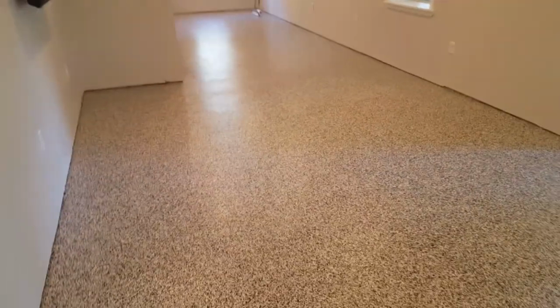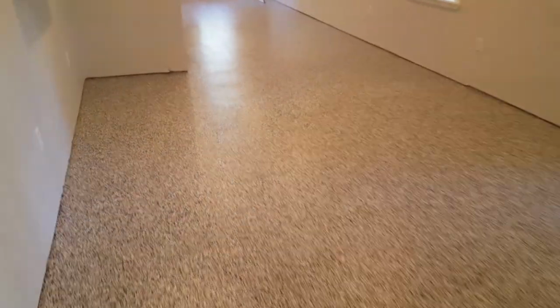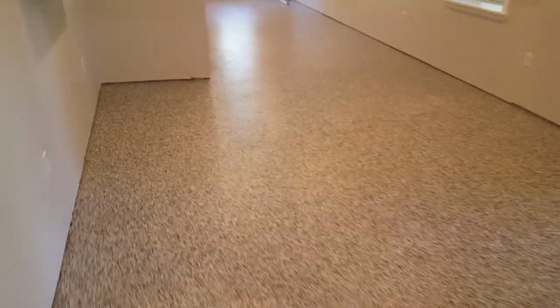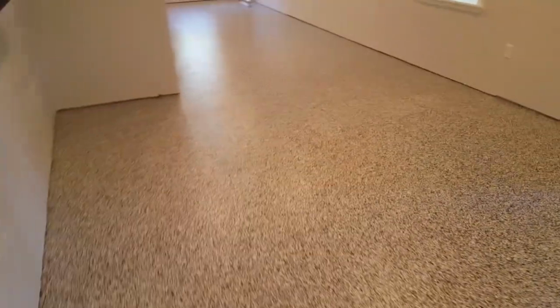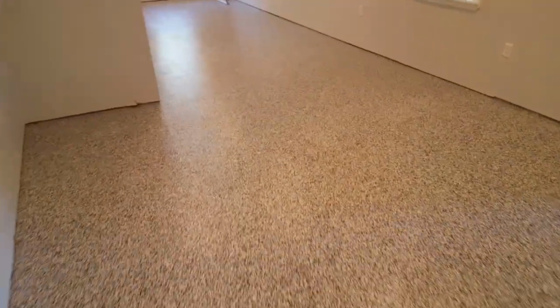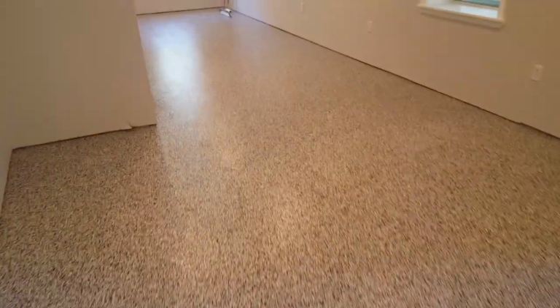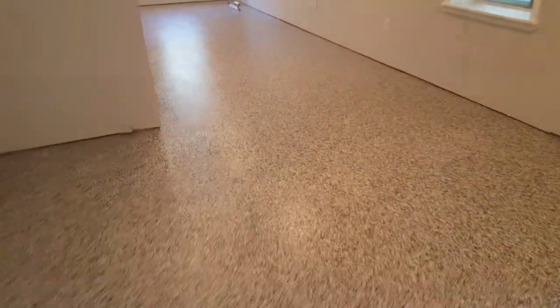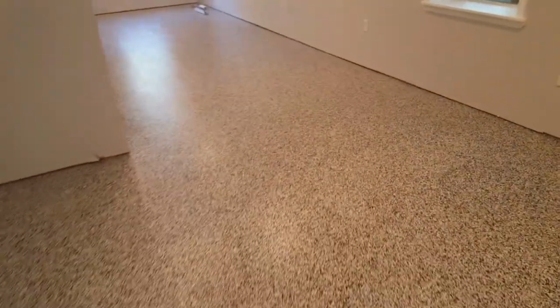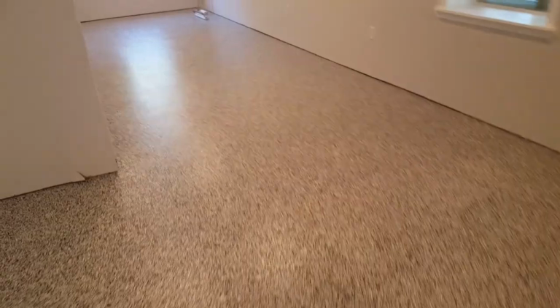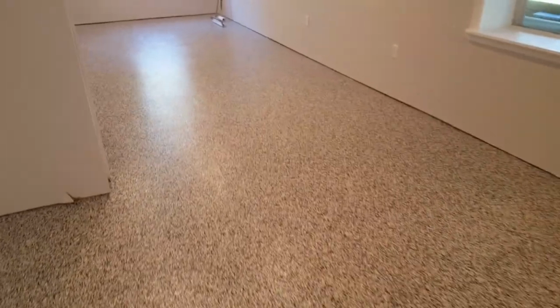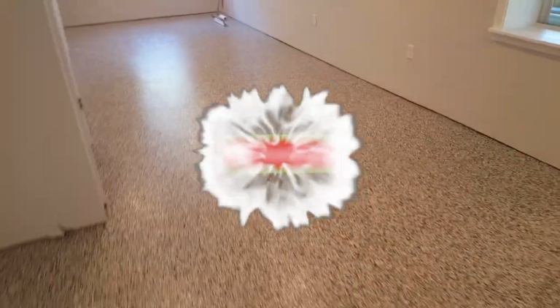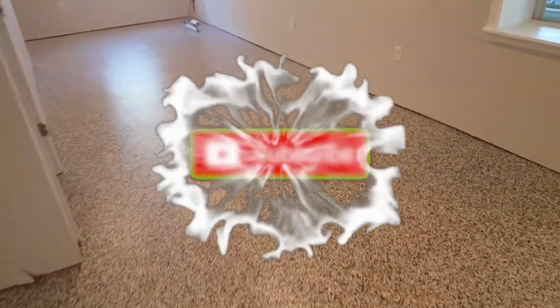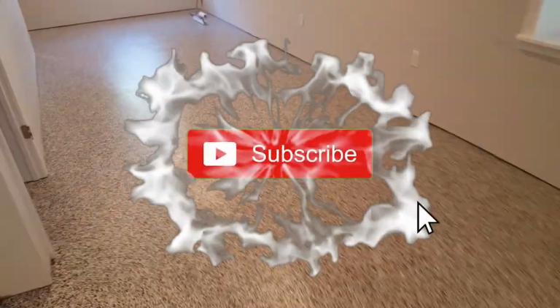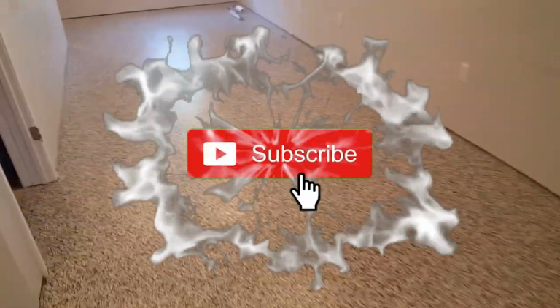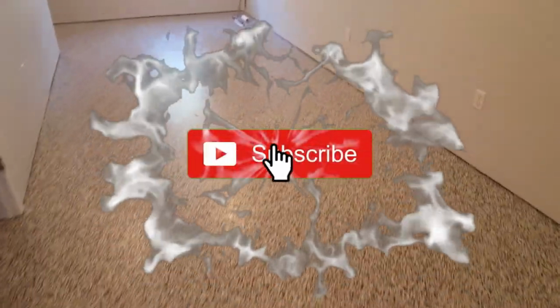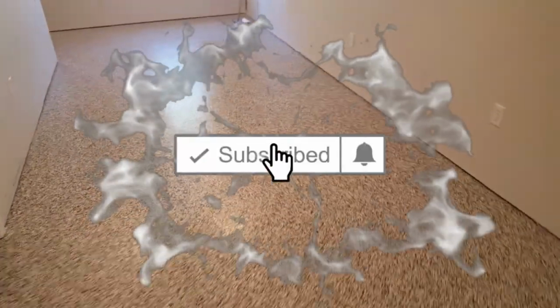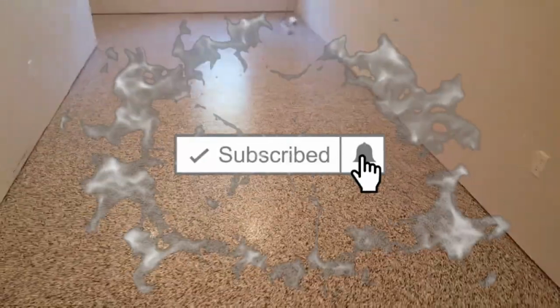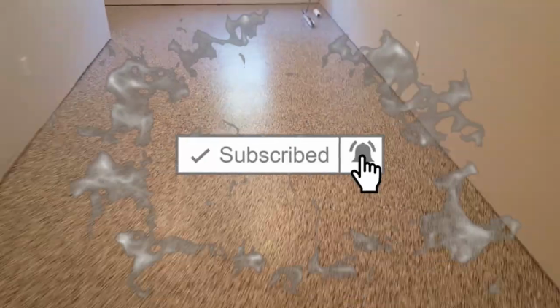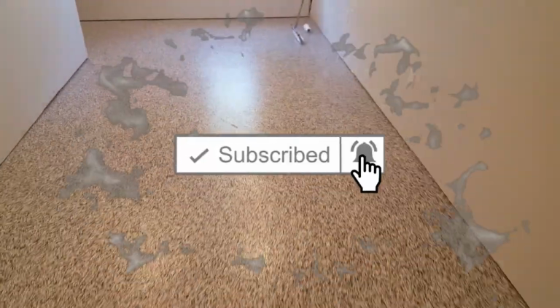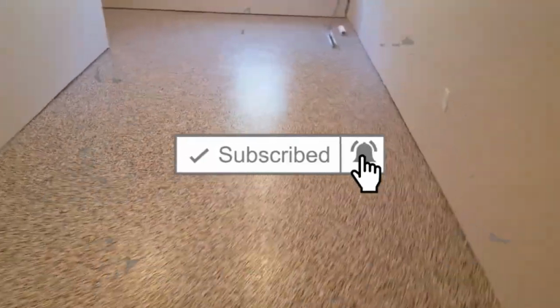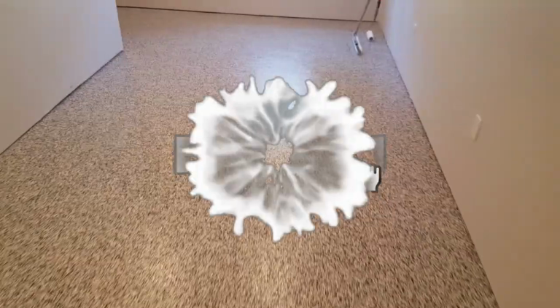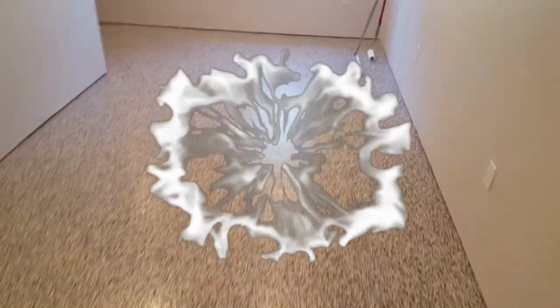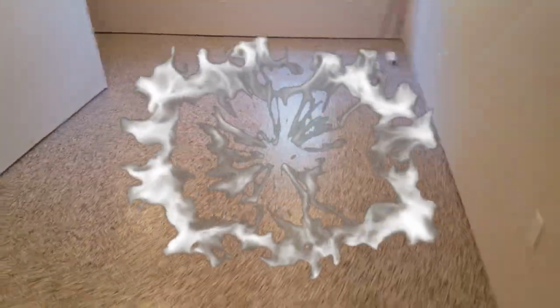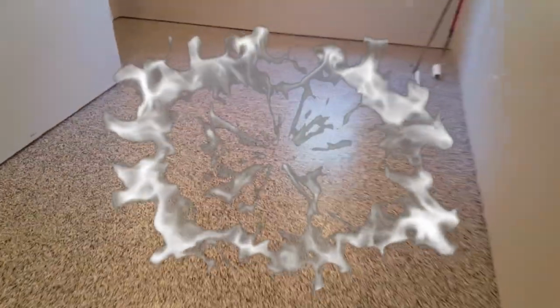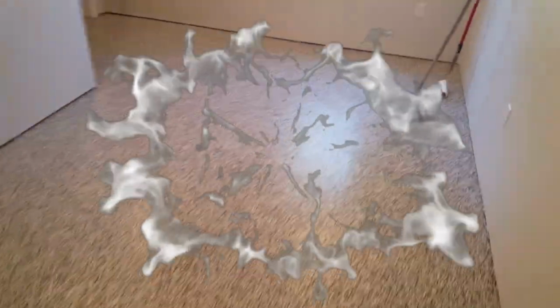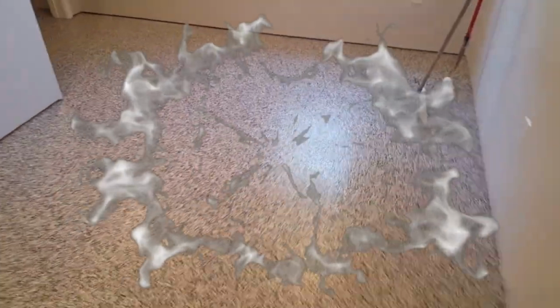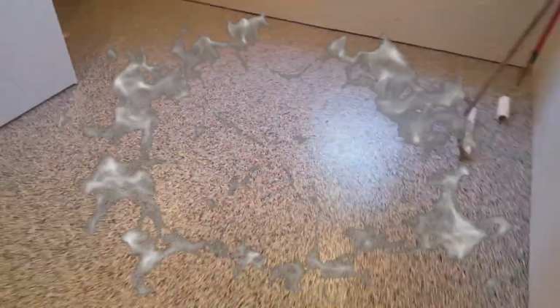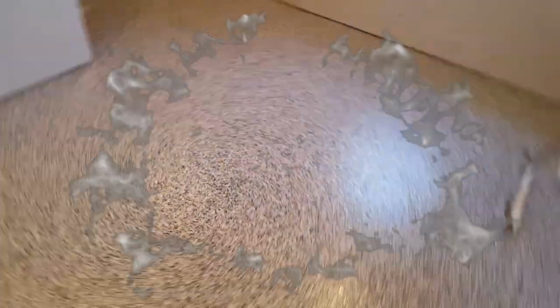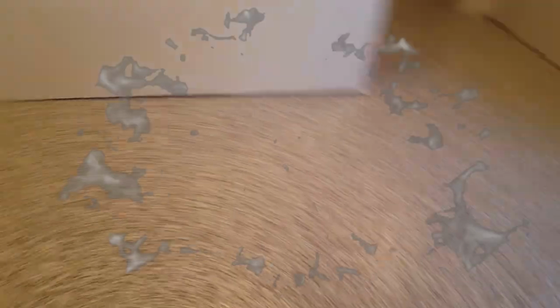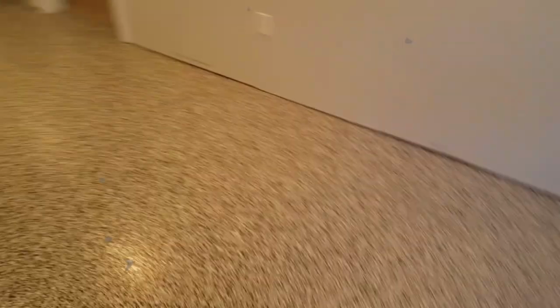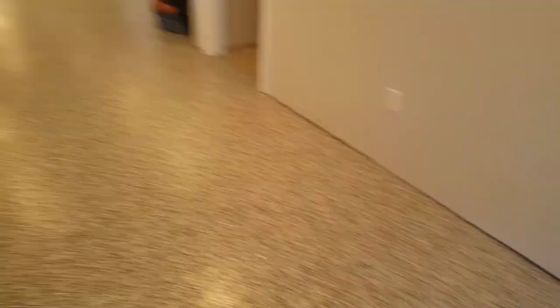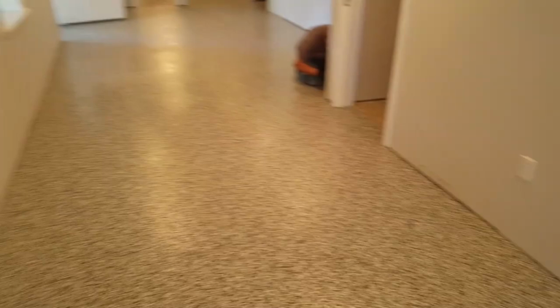If you guys see this on YouTube, please subscribe to my channel if you want to see more of my videos in the future. Hit that like button, leave me a comment, let me know what you think of the job. And we'll see you guys on the next one.